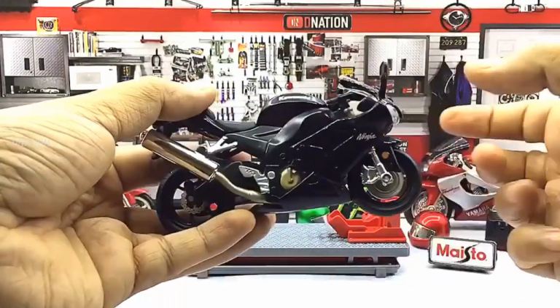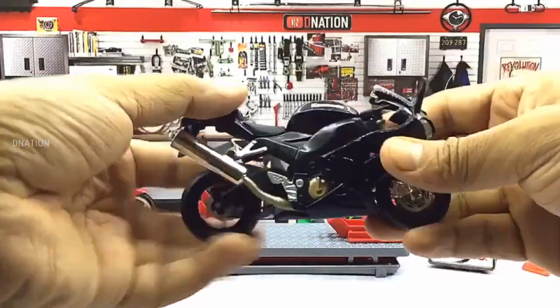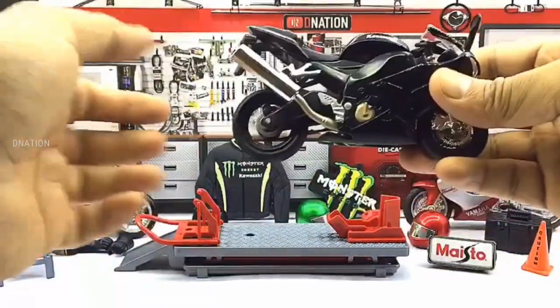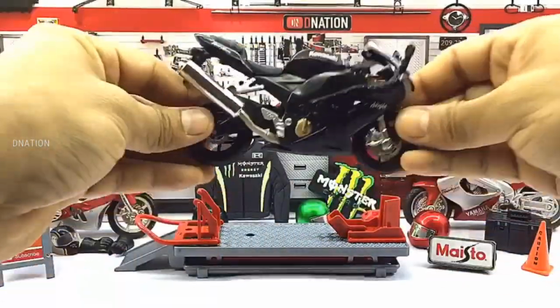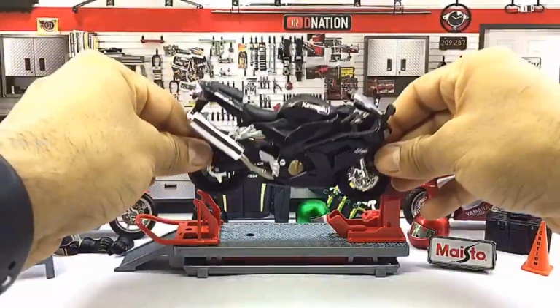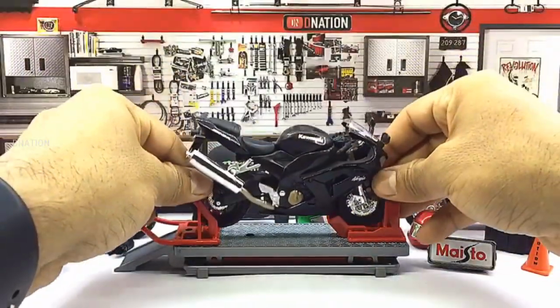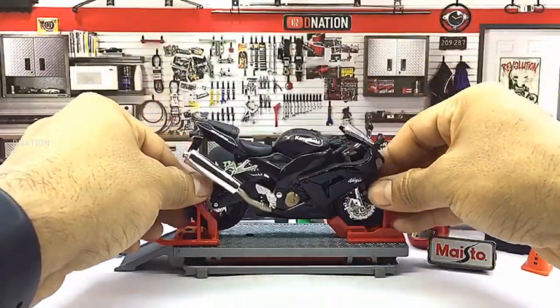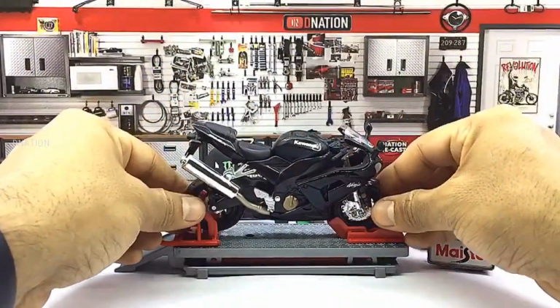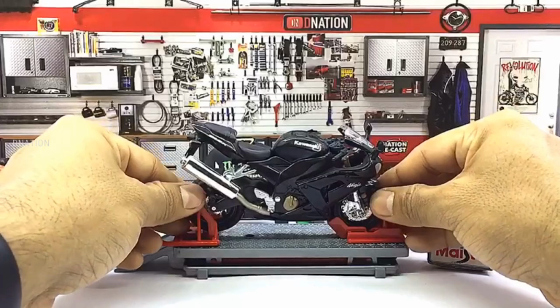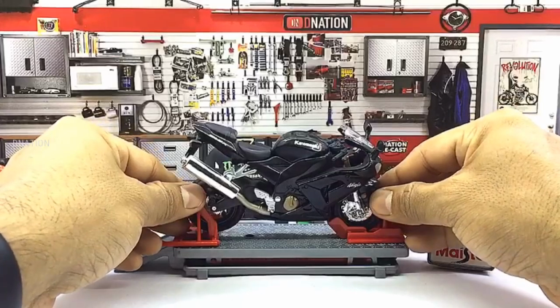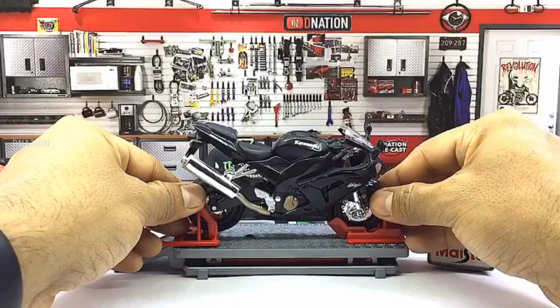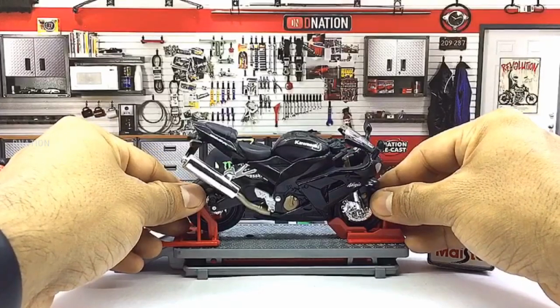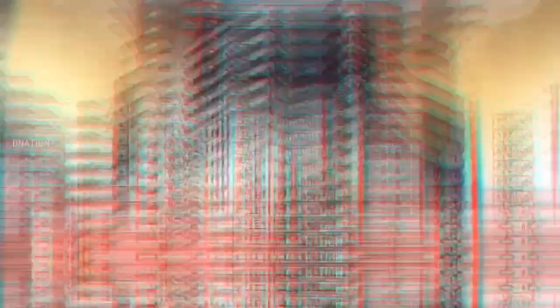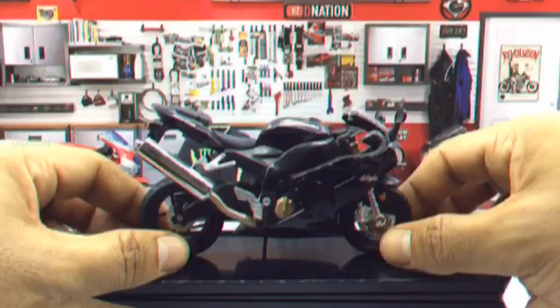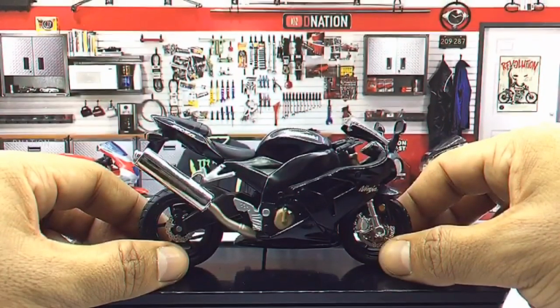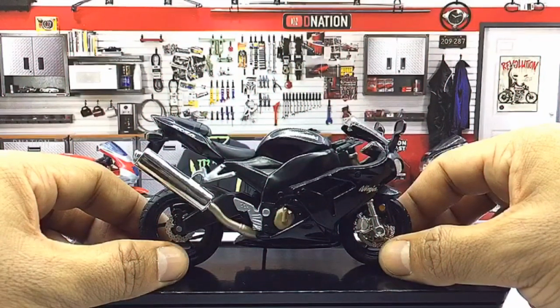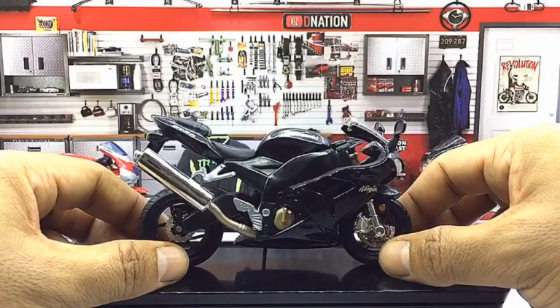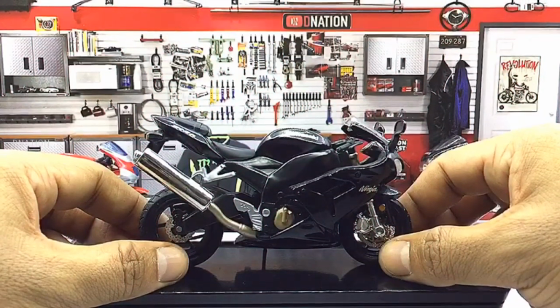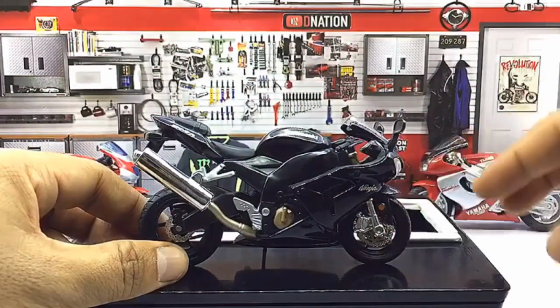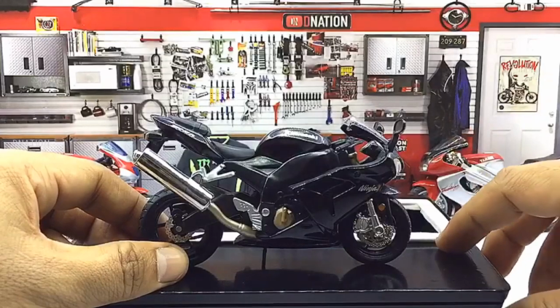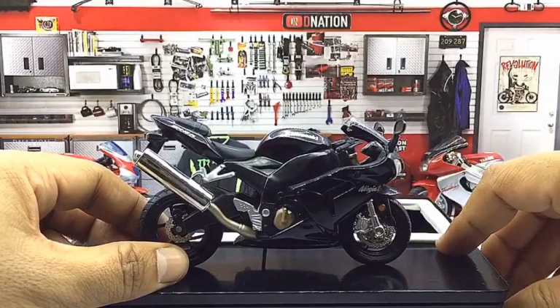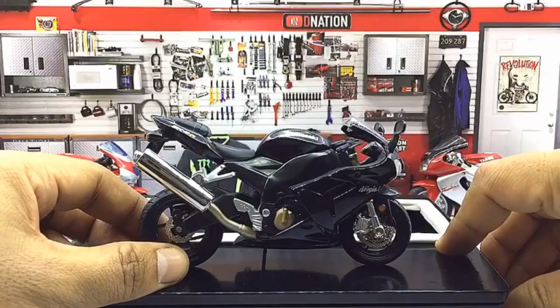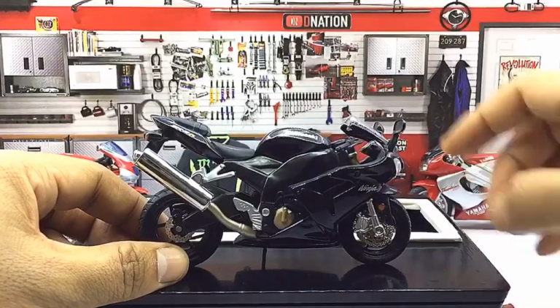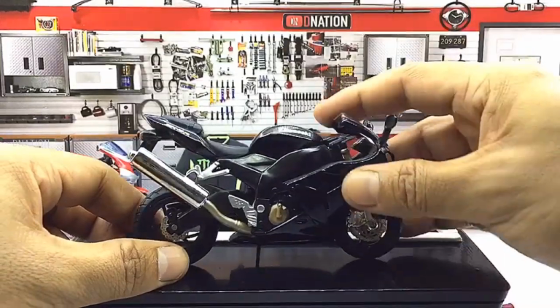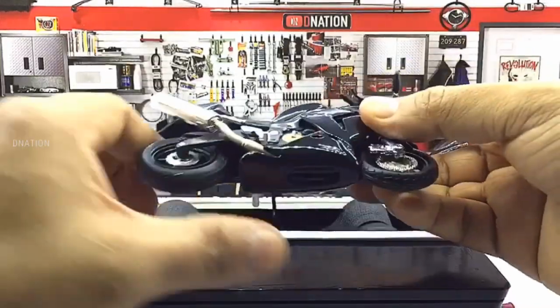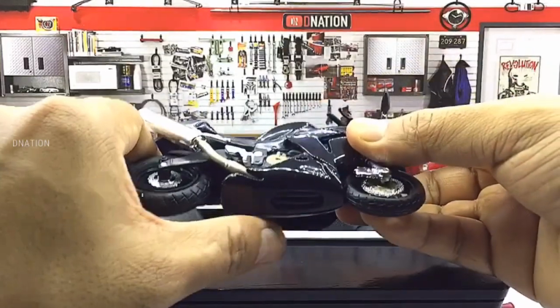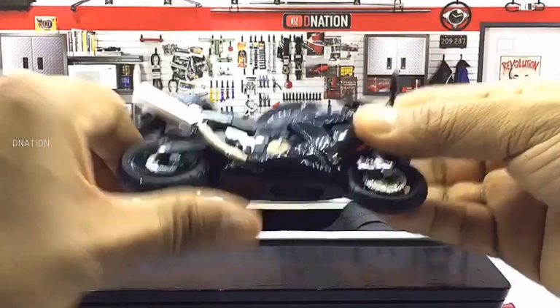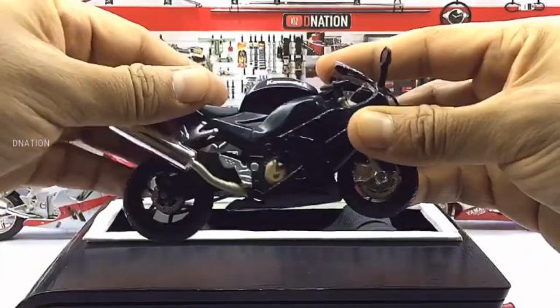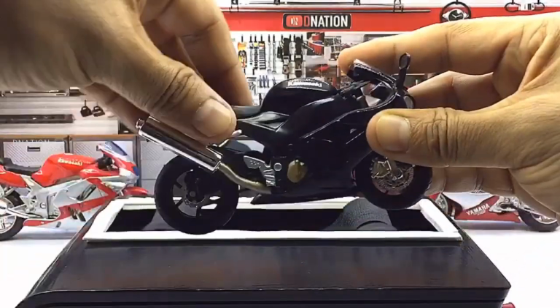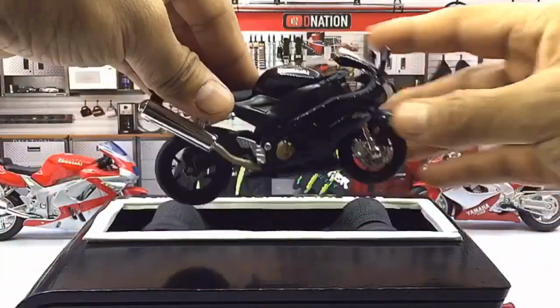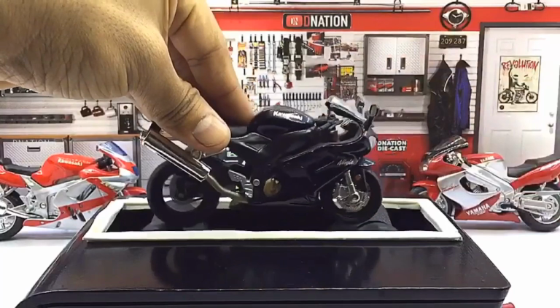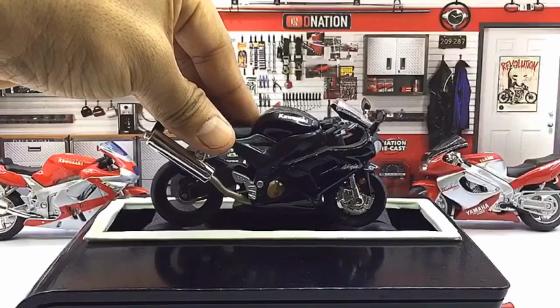Now let's place this diecast beauty on the D-Nation Dino and check out its wheelspin and its functionality. Kindly find further features and specifications regarding this amazing diecast motorcycle replica in the description below.